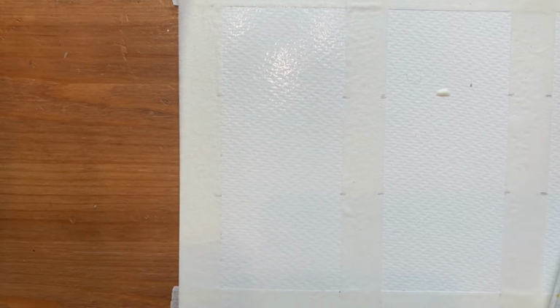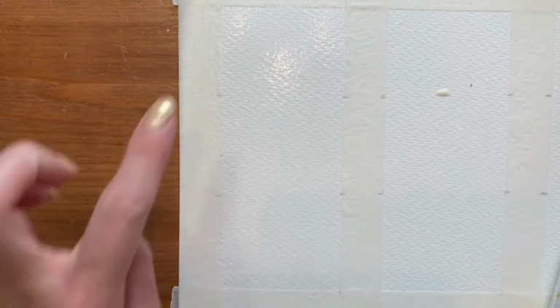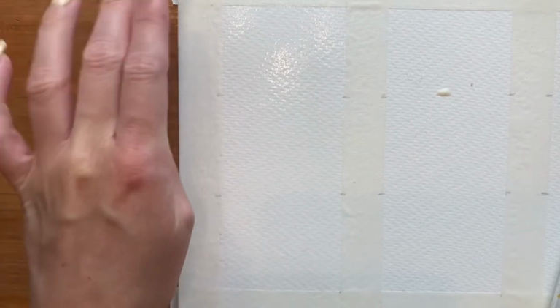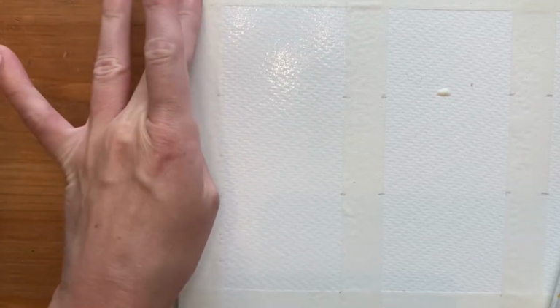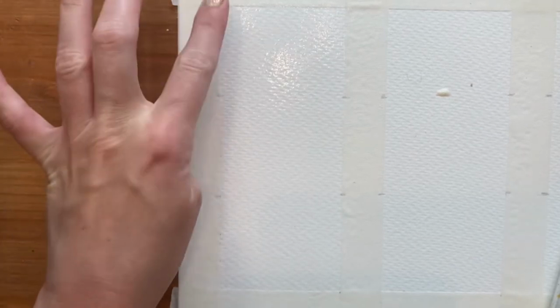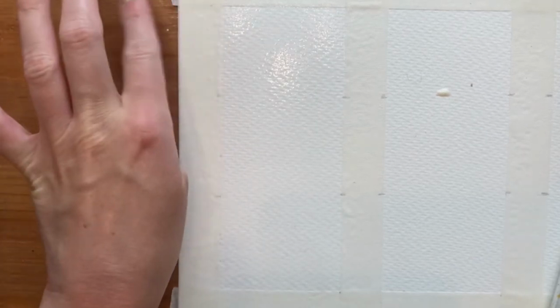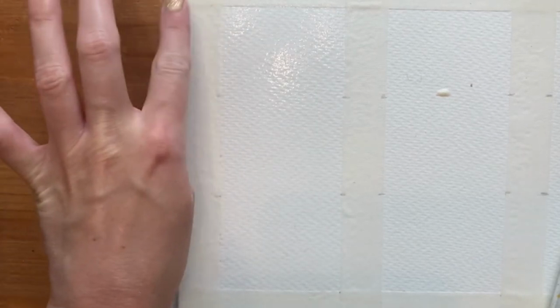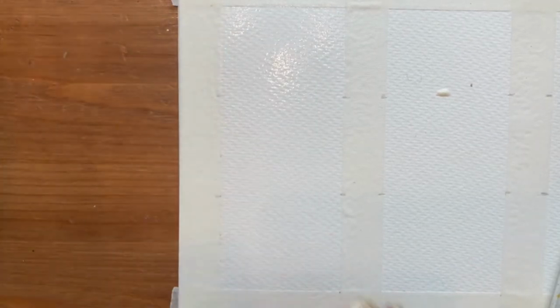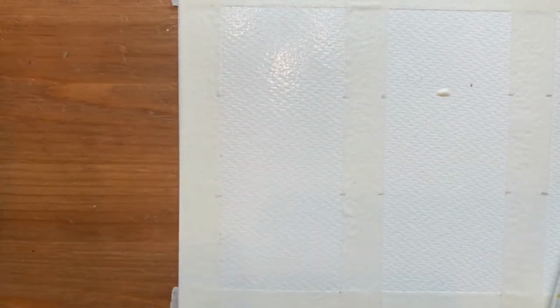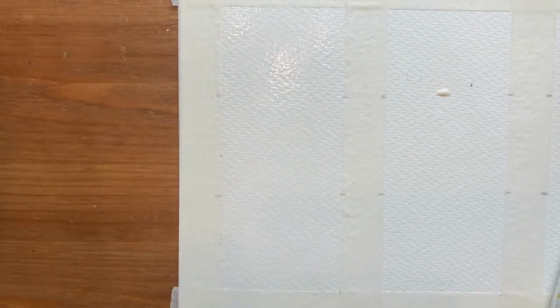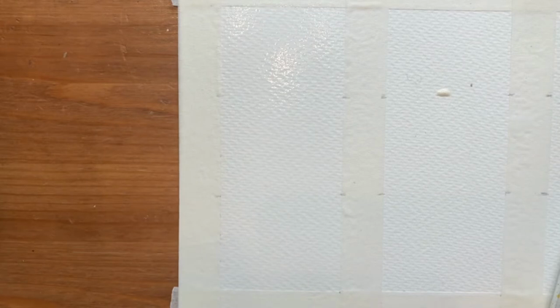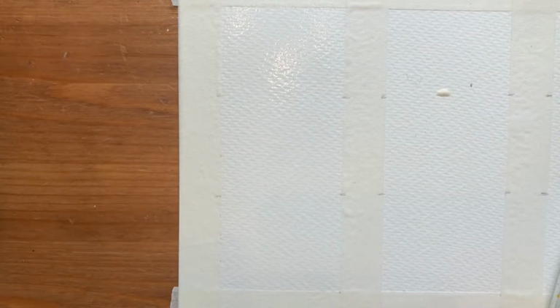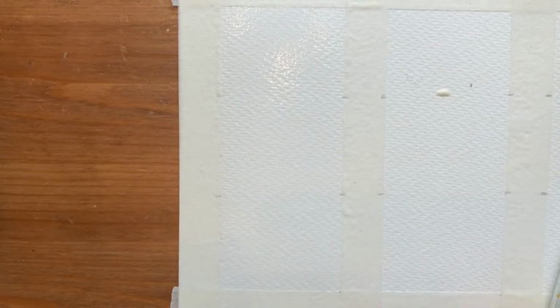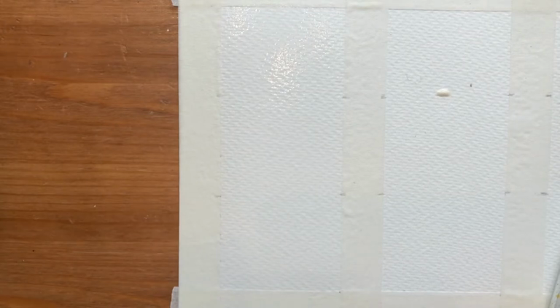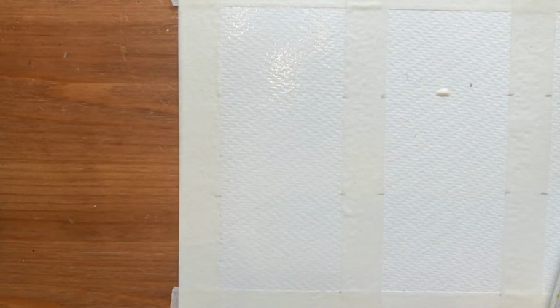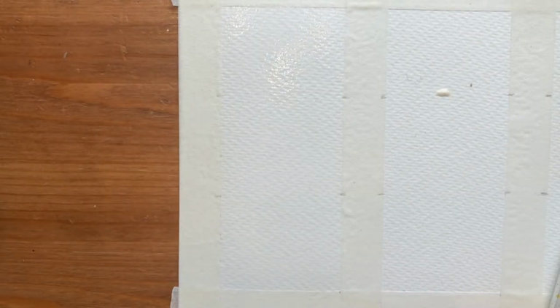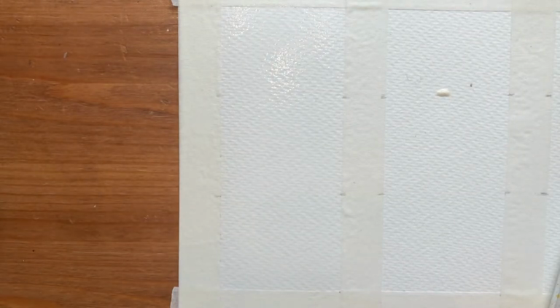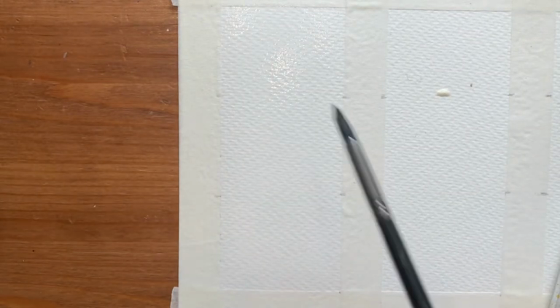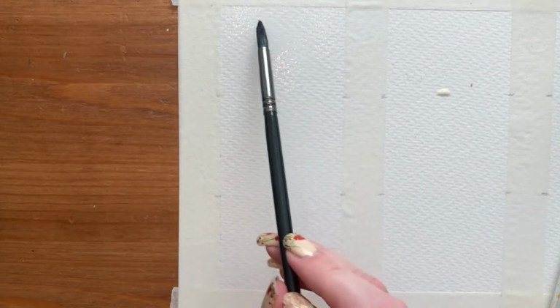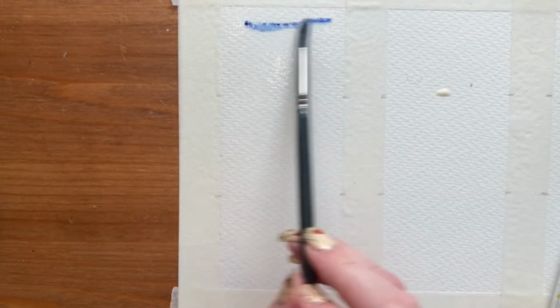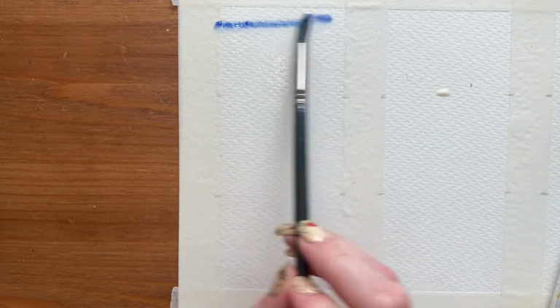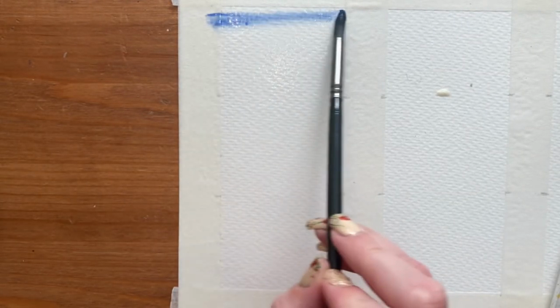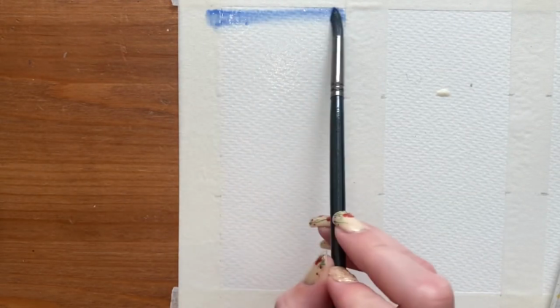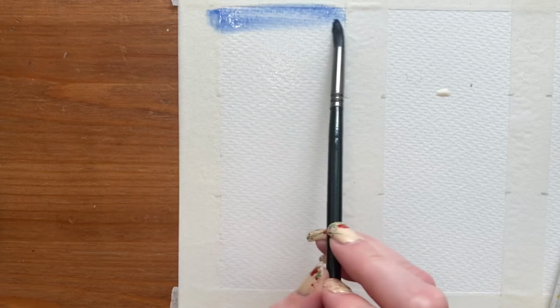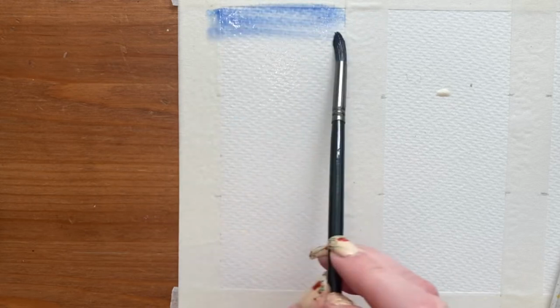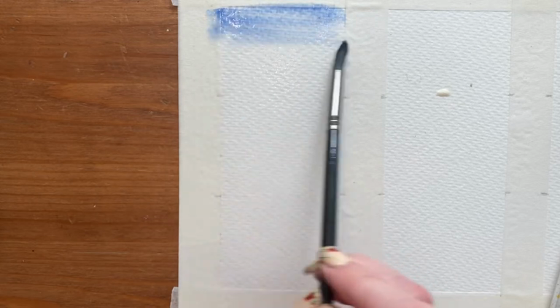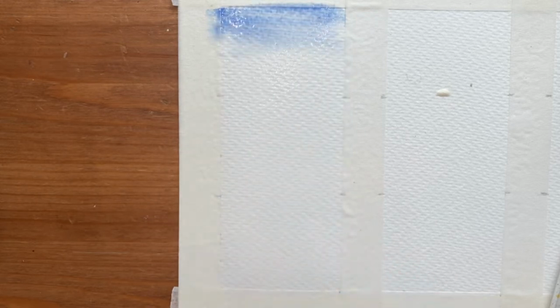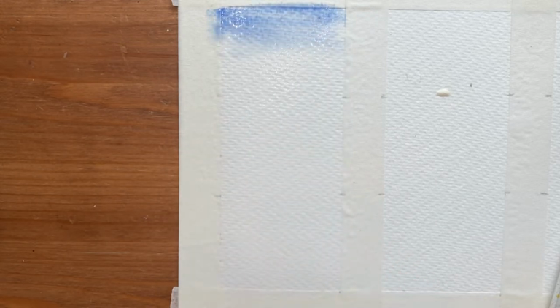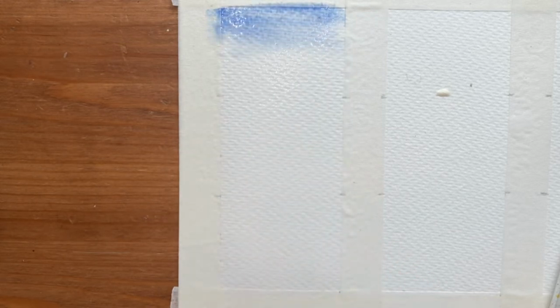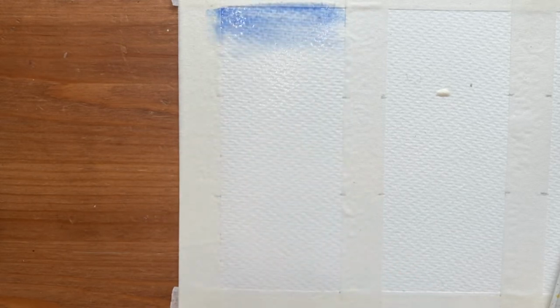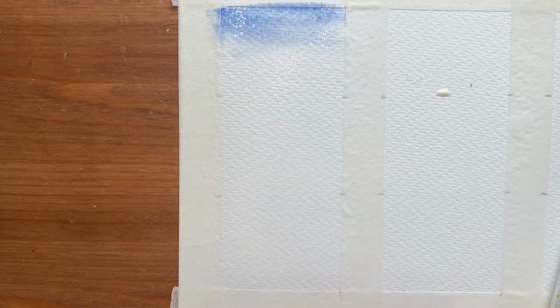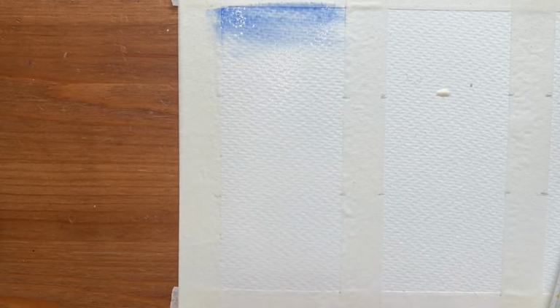We're starting out with some French ultramarine blue for the sky, just dragging that all the way down to the horizon. It is the simplest sky out of all three paintings — just French ultramarine blue and nothing else.